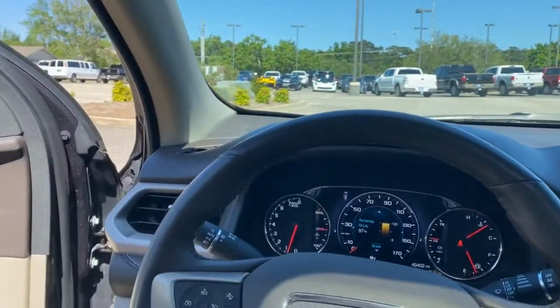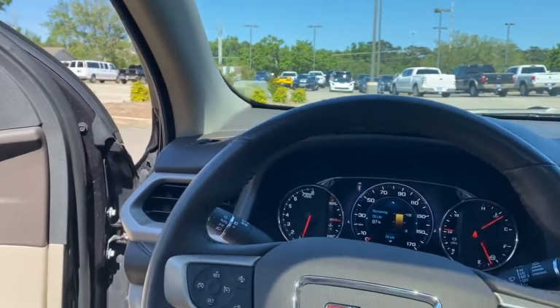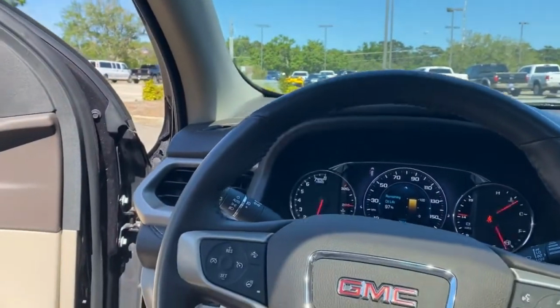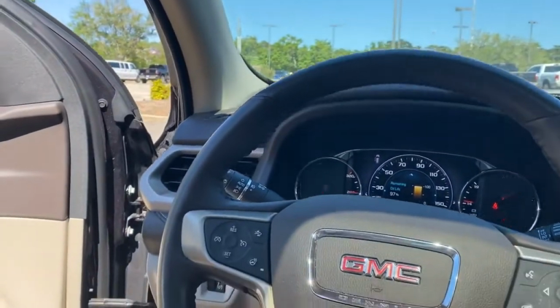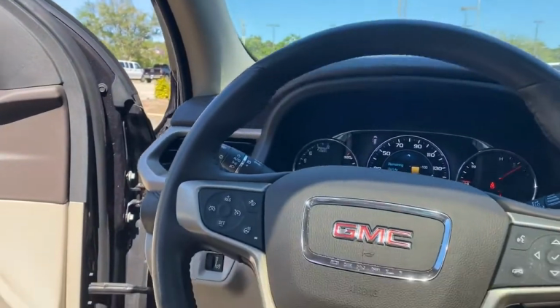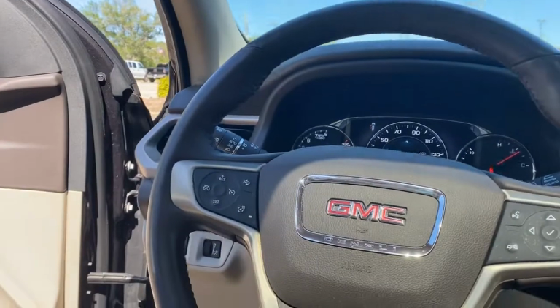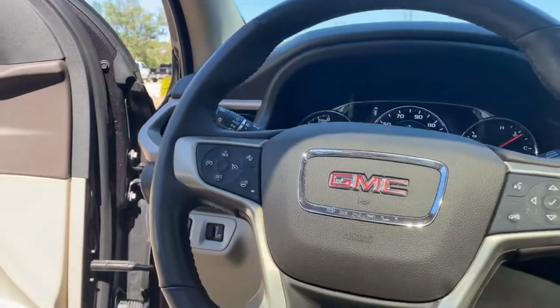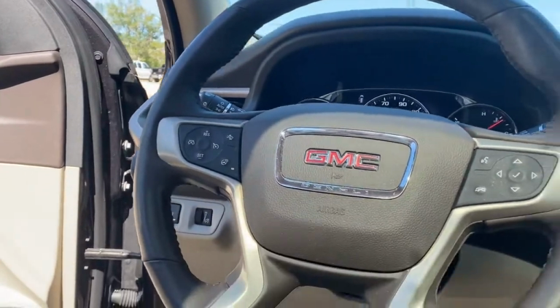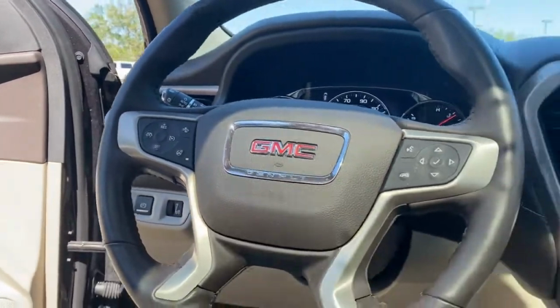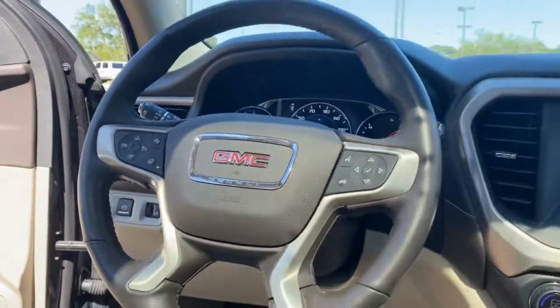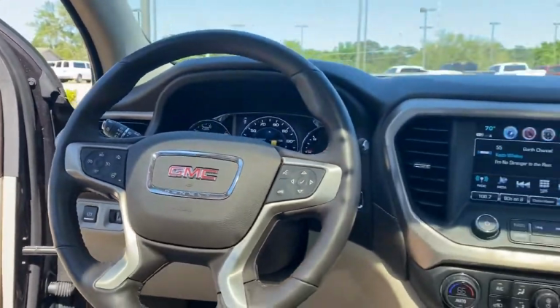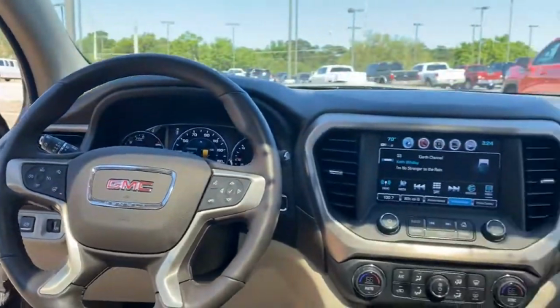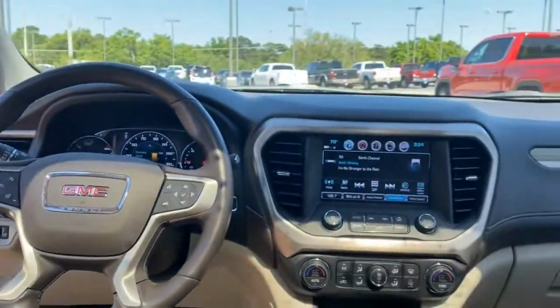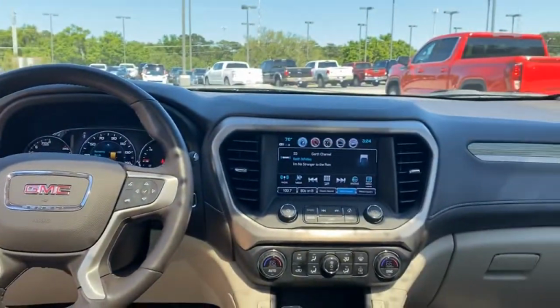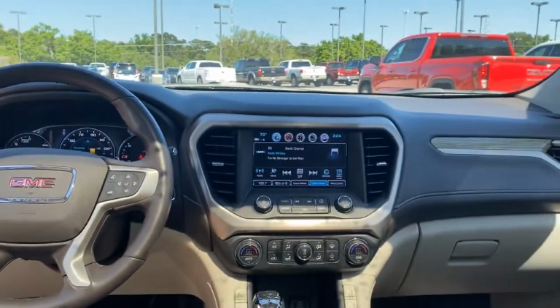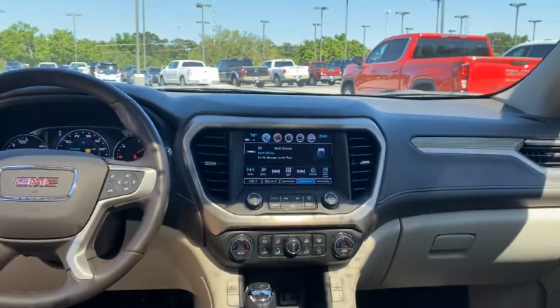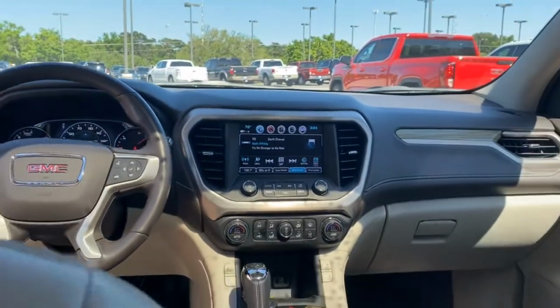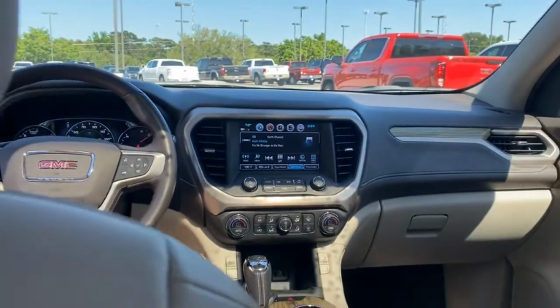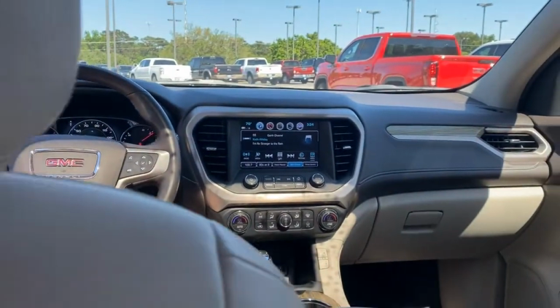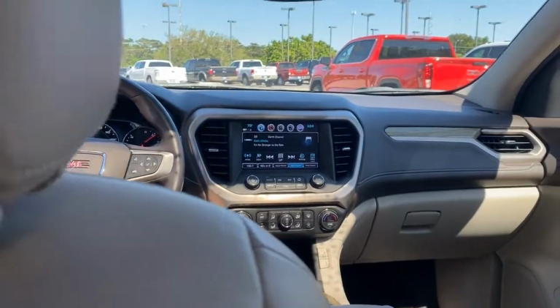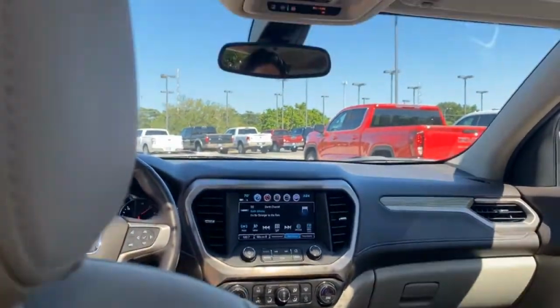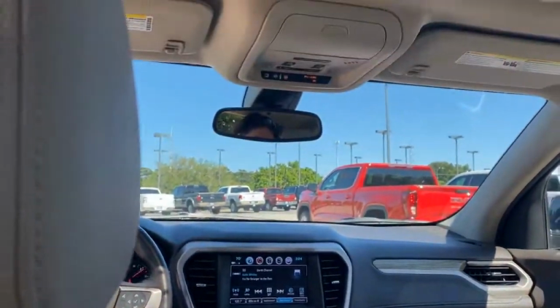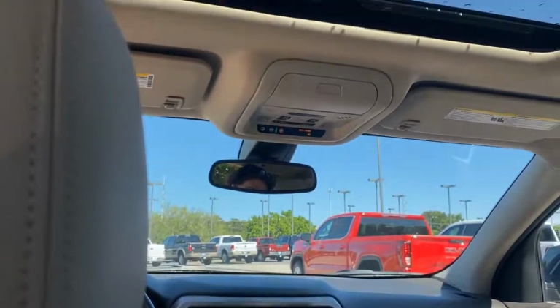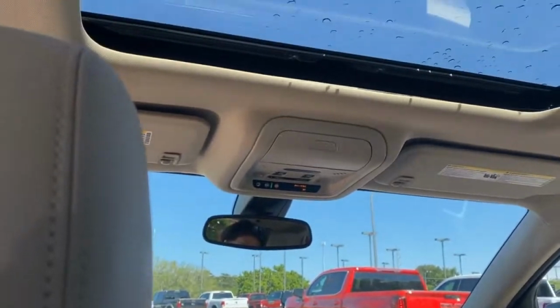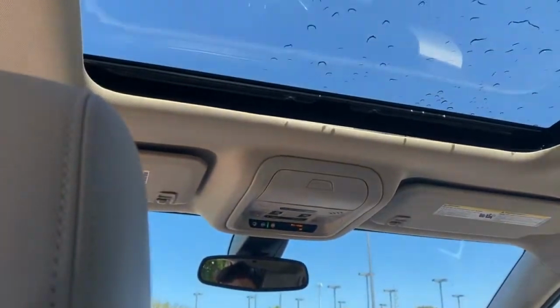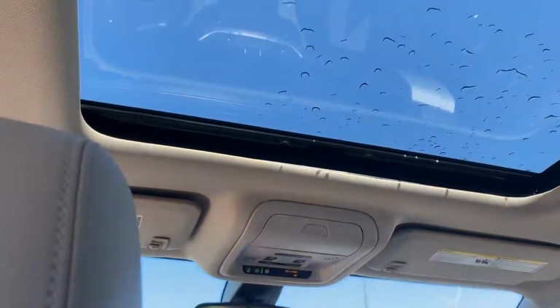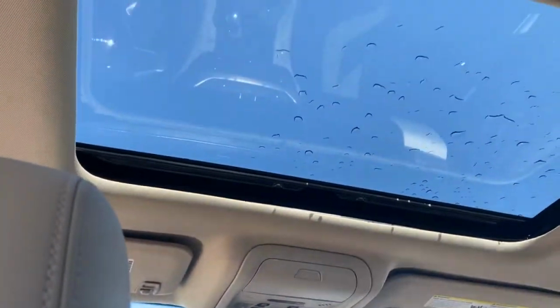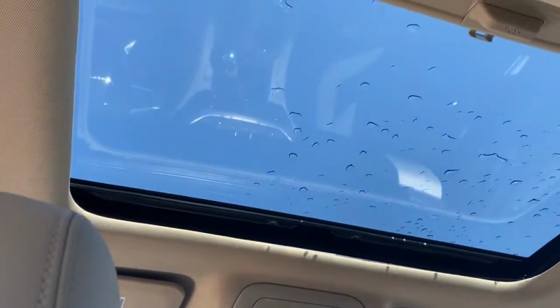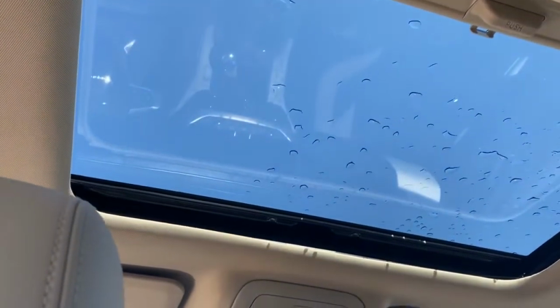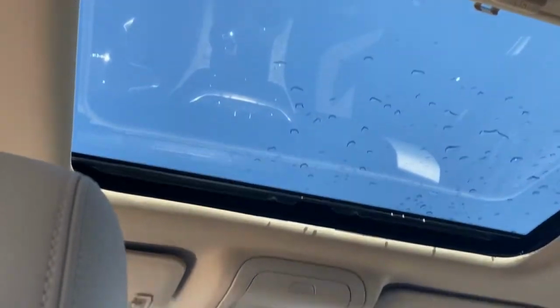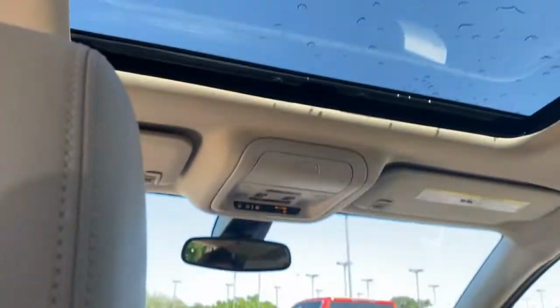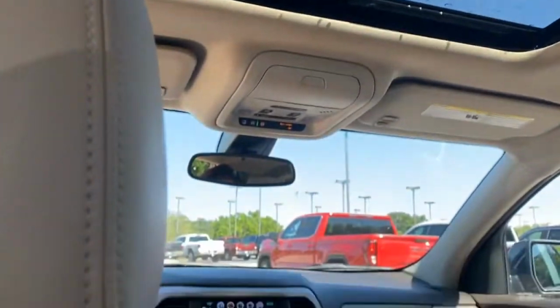The powerful 3.6-liter V6 automatic six-speed transmission delivers 271 foot-pounds of torque and has a towing capacity of 4,000 pounds.